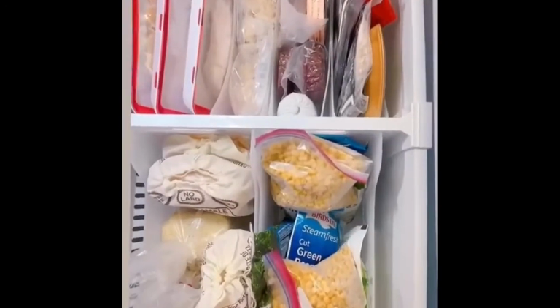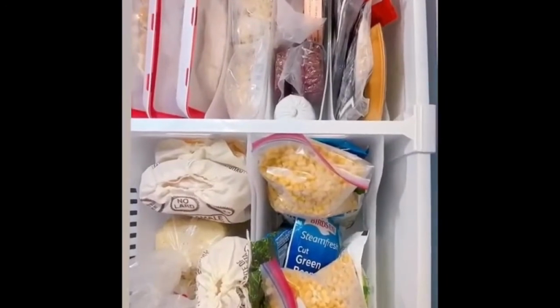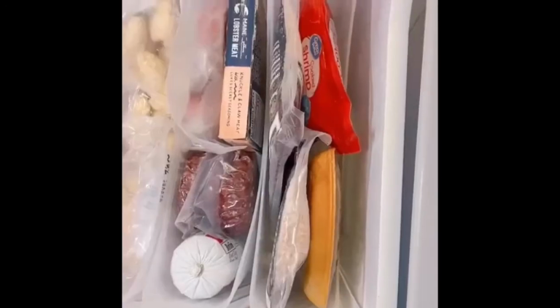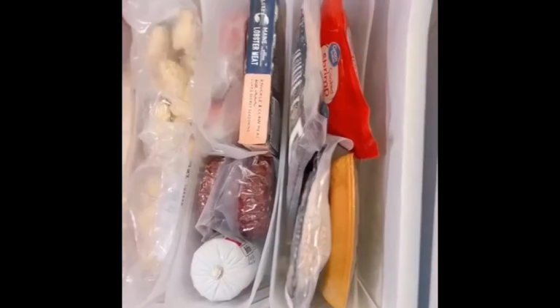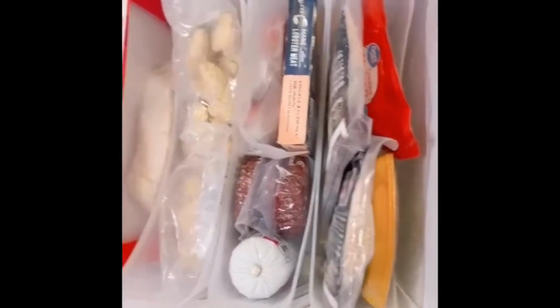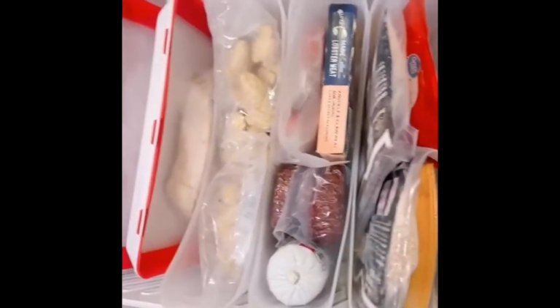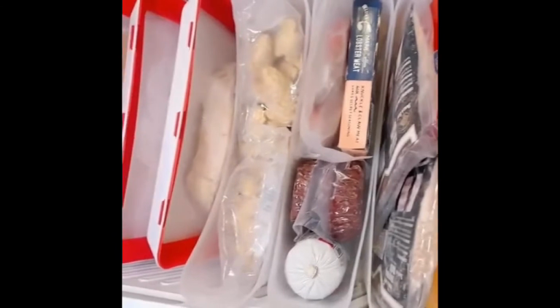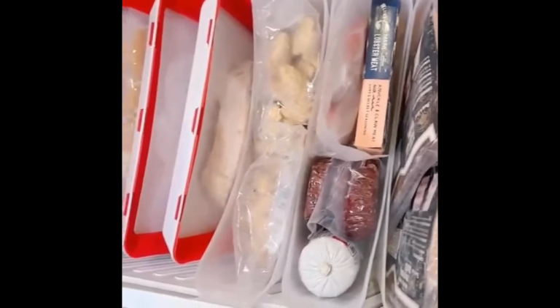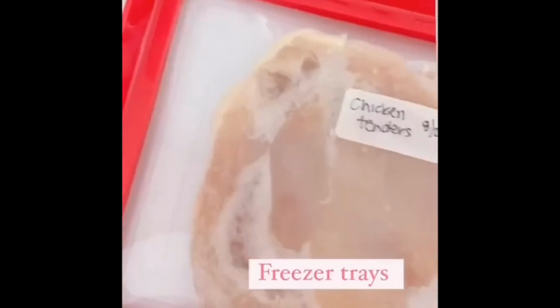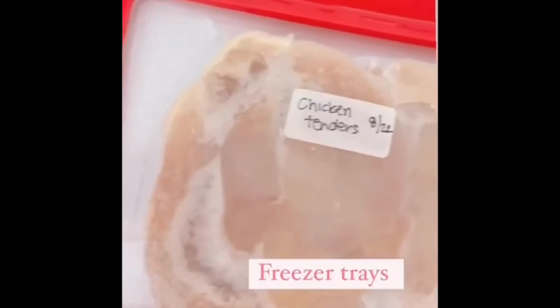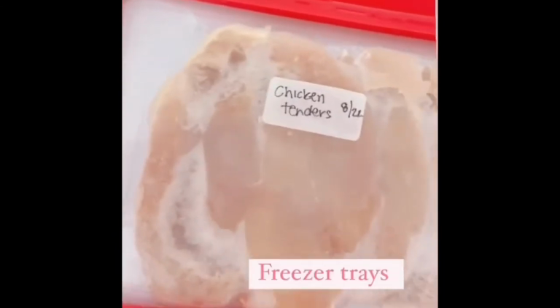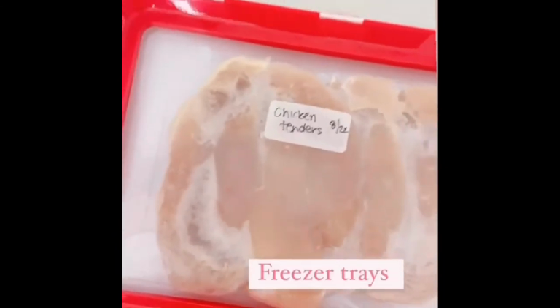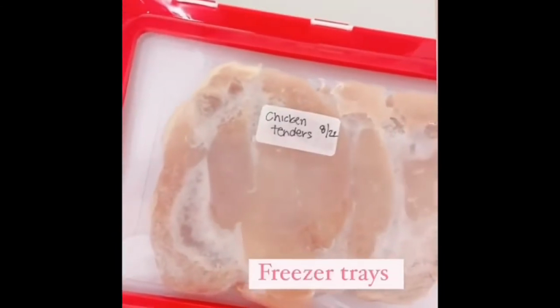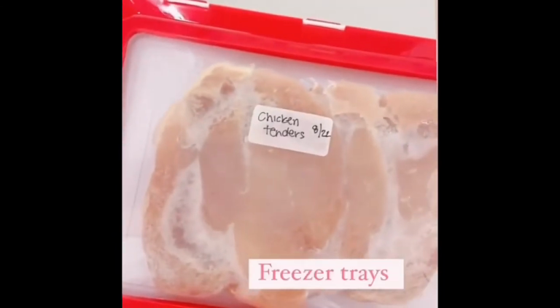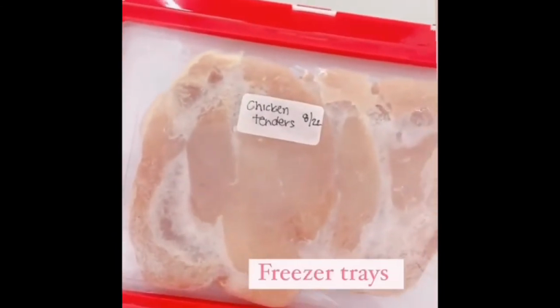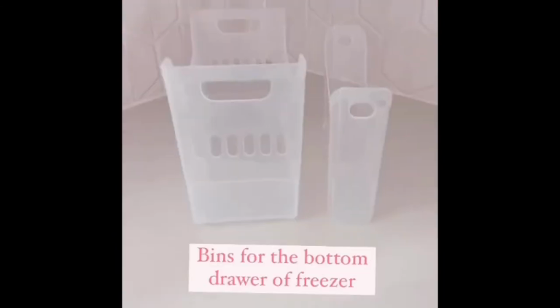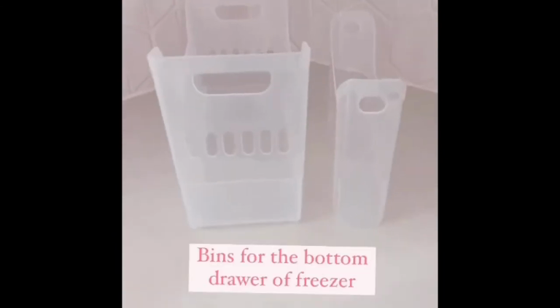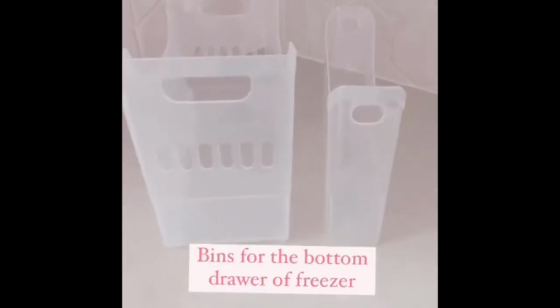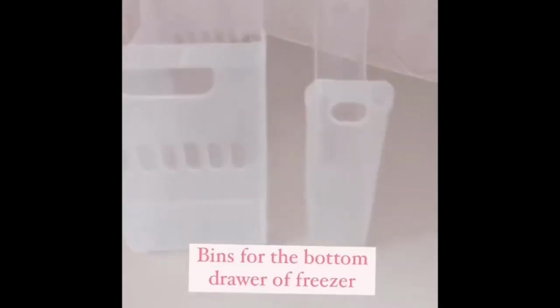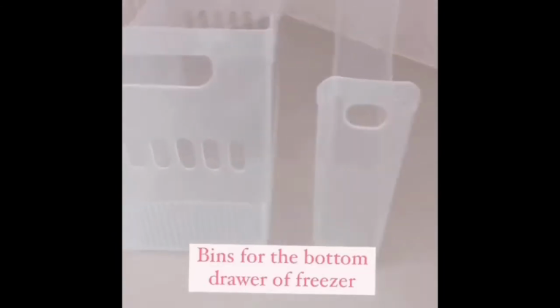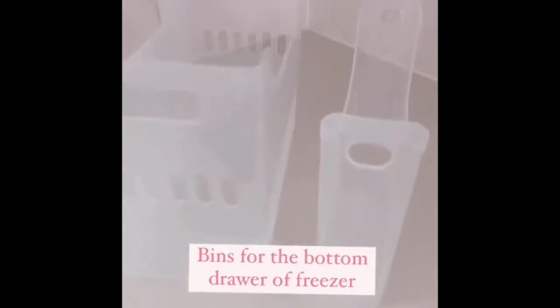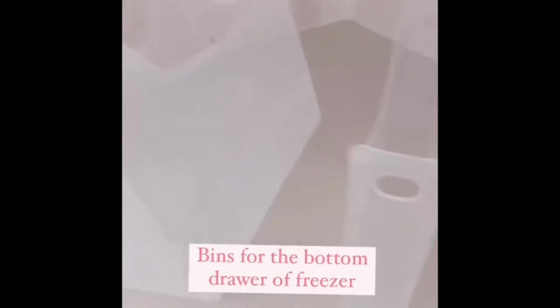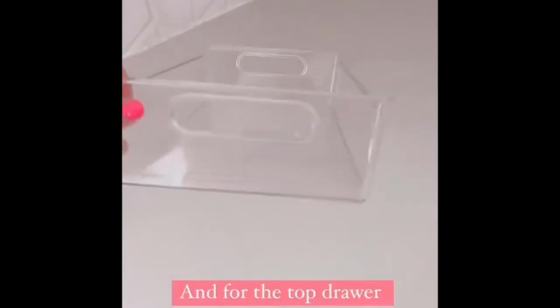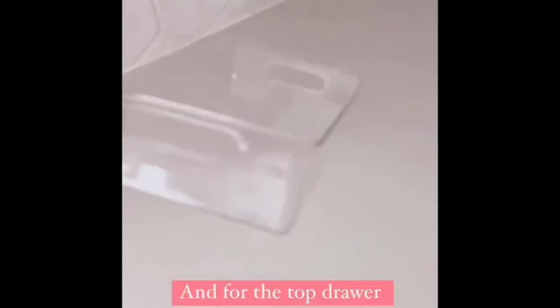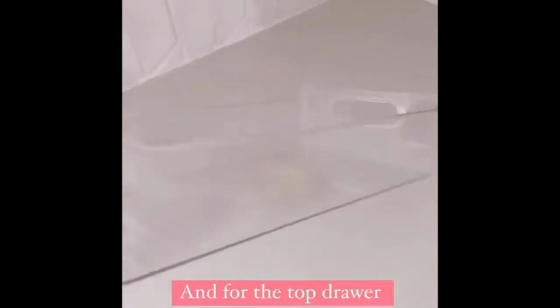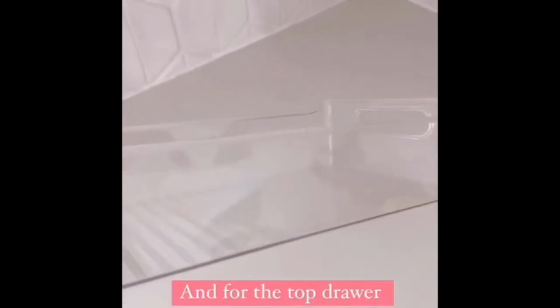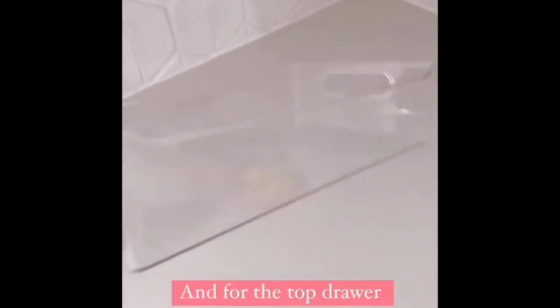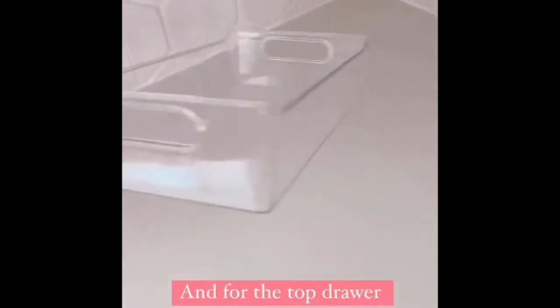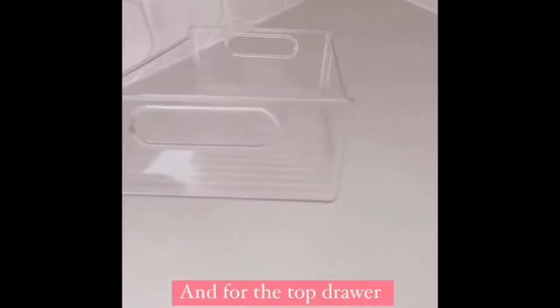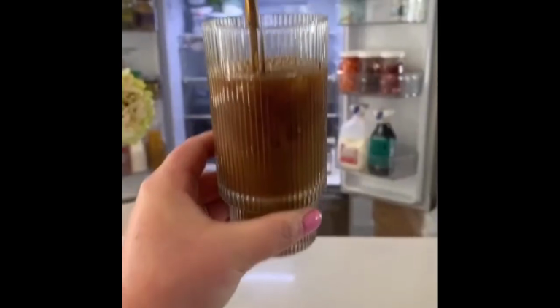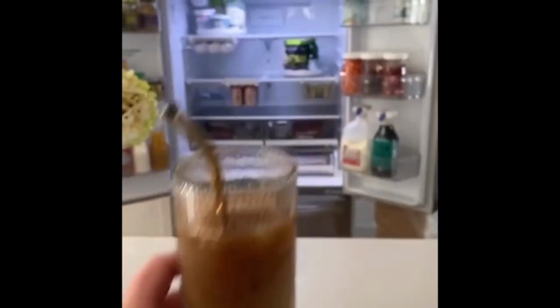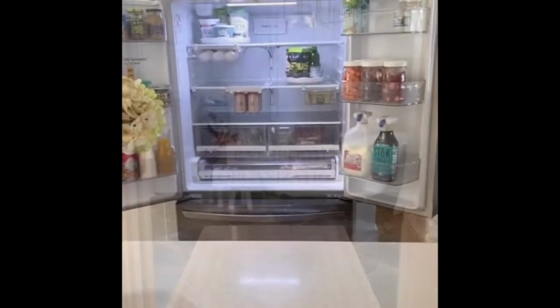Now on to the freezer. I use these uniform trays for all of our meat and a combination of three different bins to keep the drawers organized. Everything's linked on my Amazon, and I hope you're inspired to get one of them.